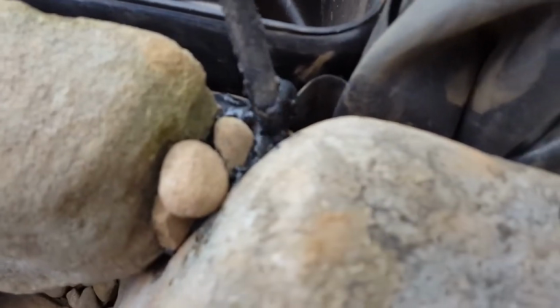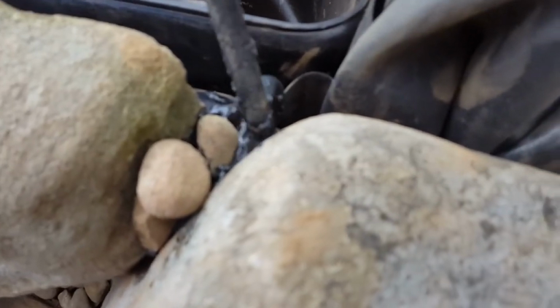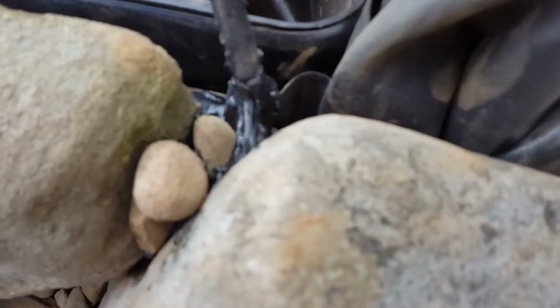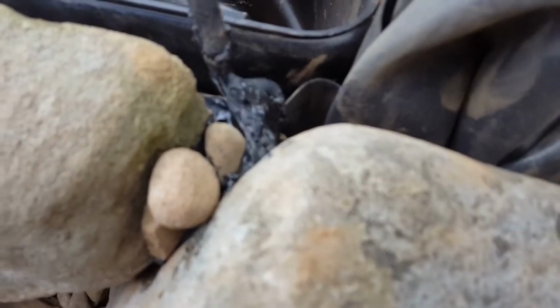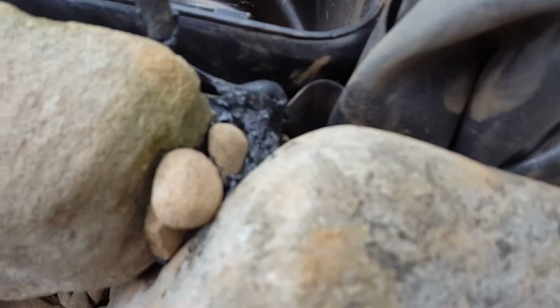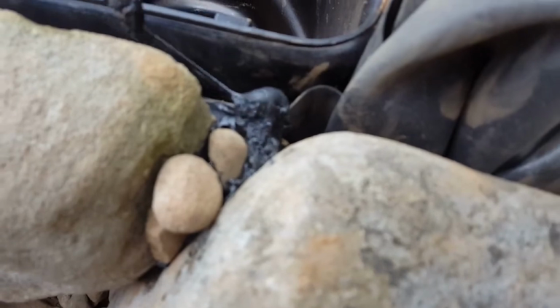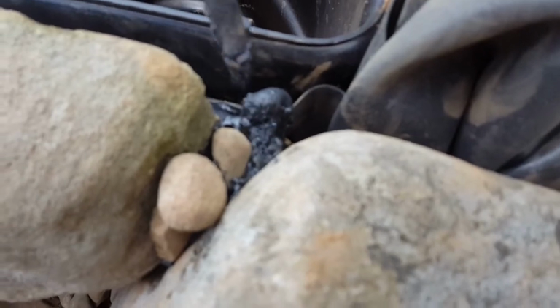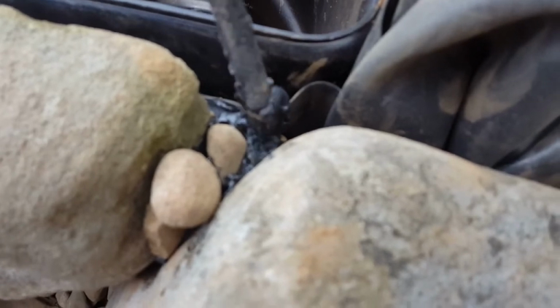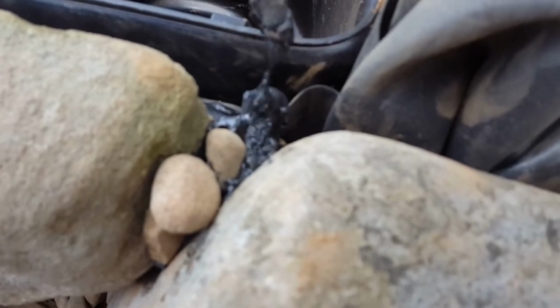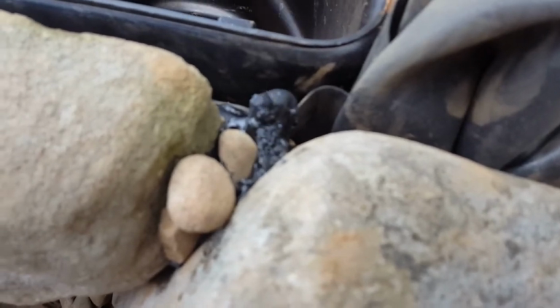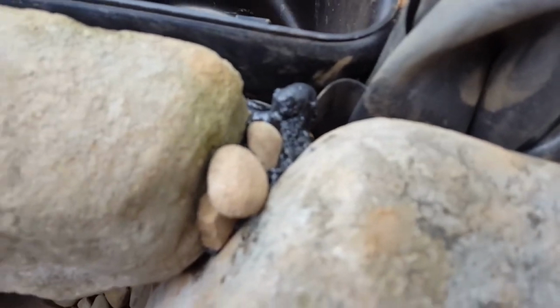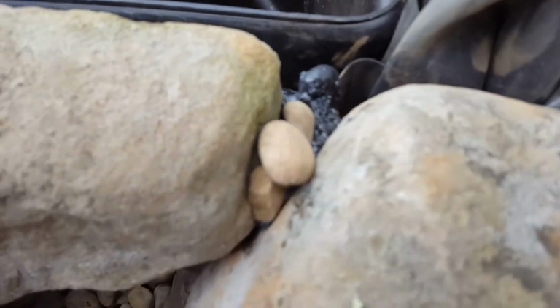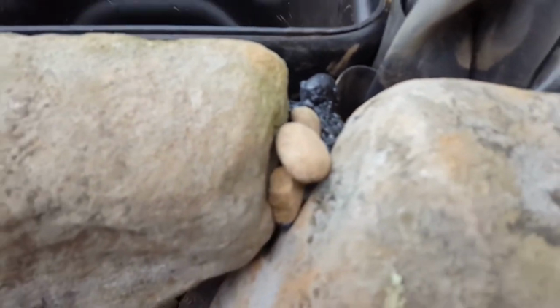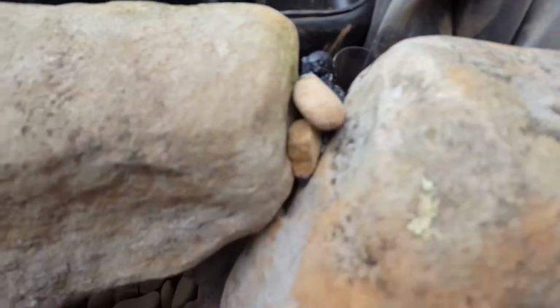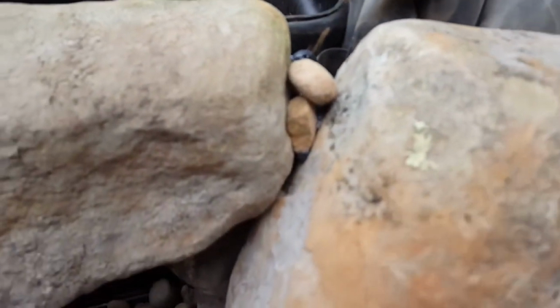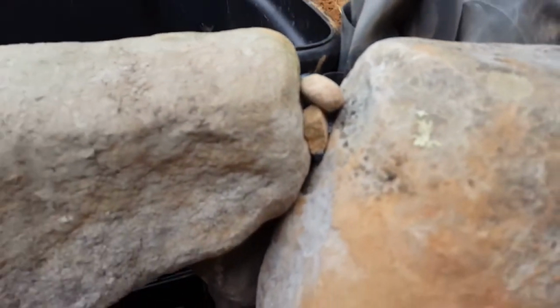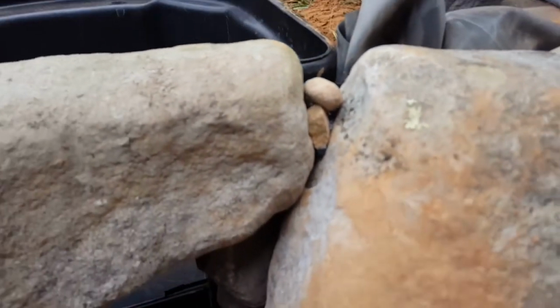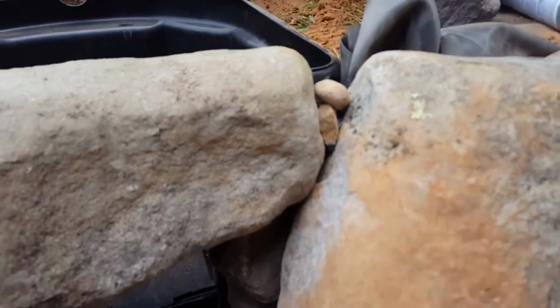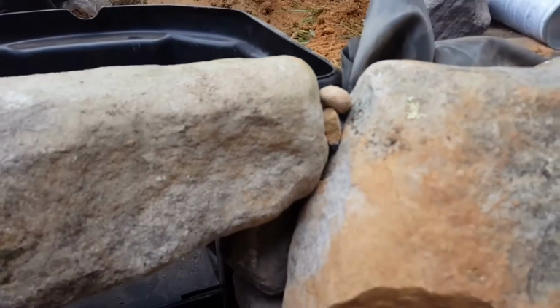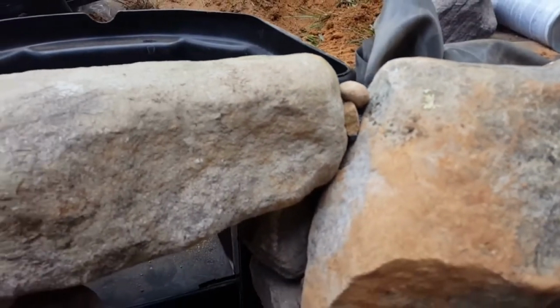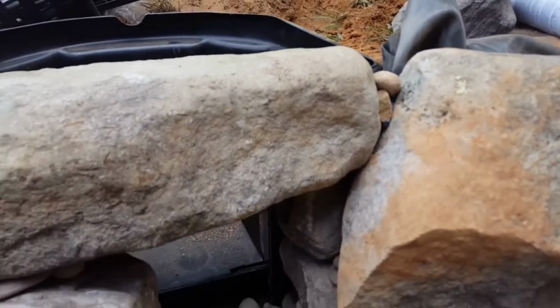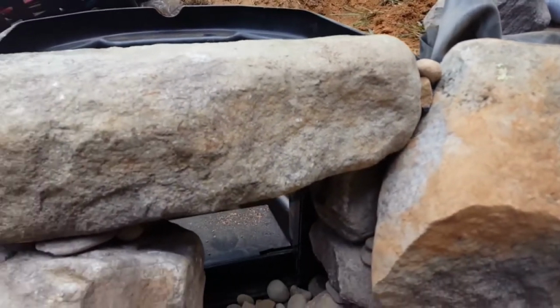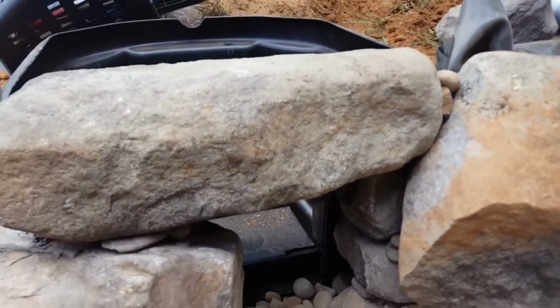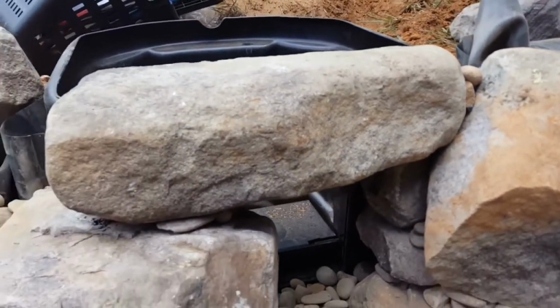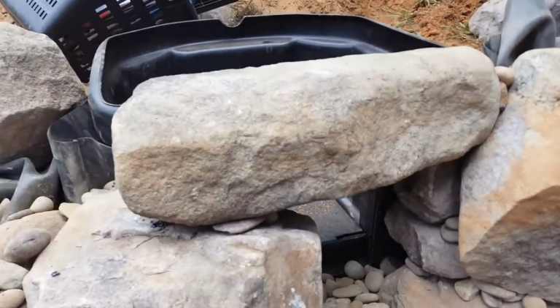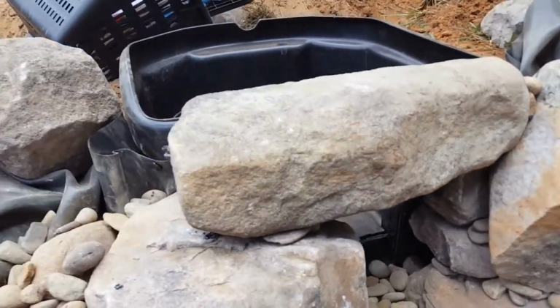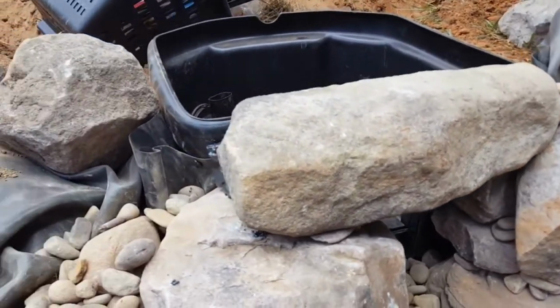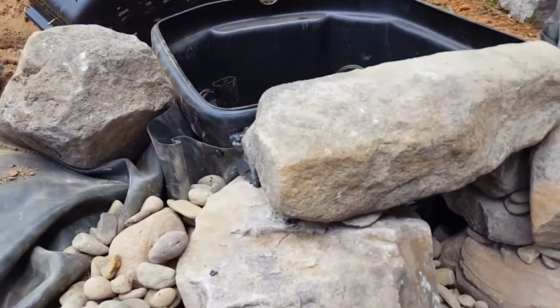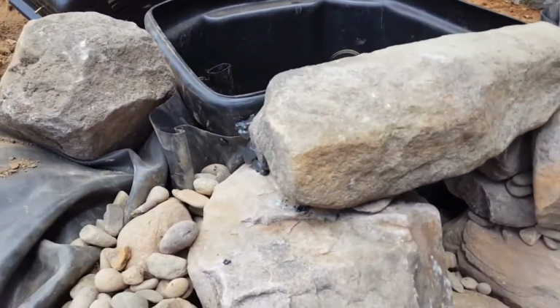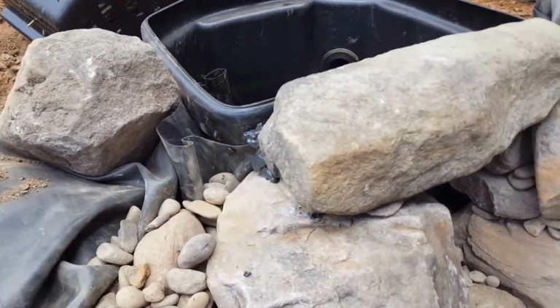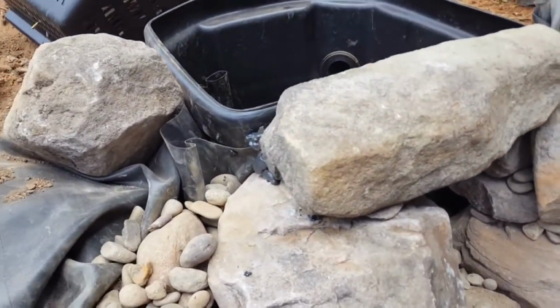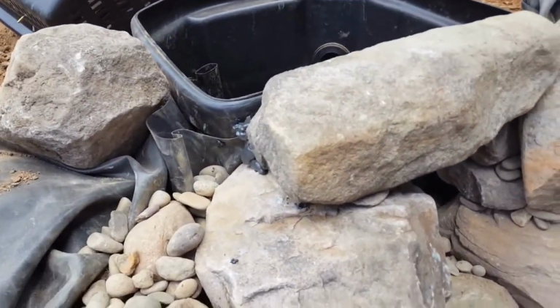You can see we foamed in this area through there — still soft from the front. You can't even see that. Once you get the lid on the skimmer box, it will all disappear.